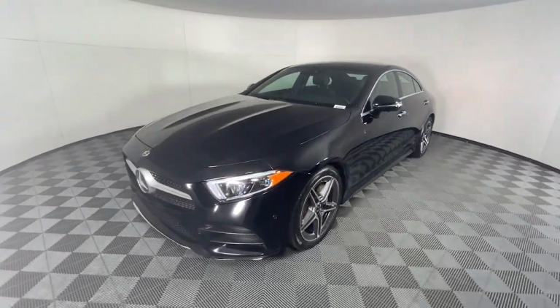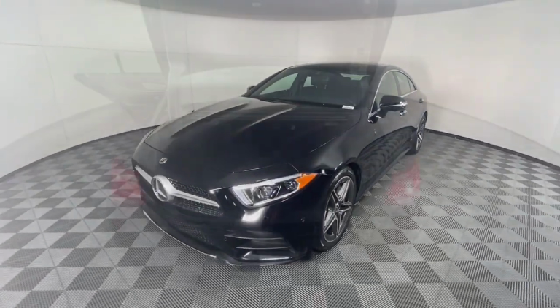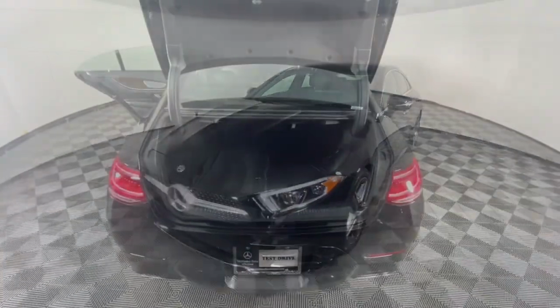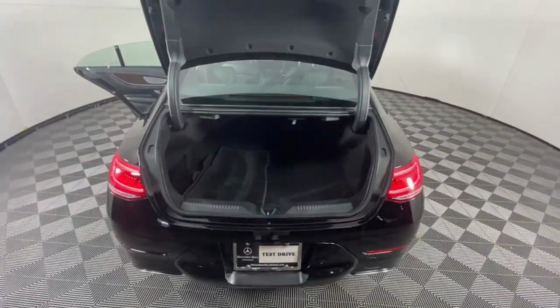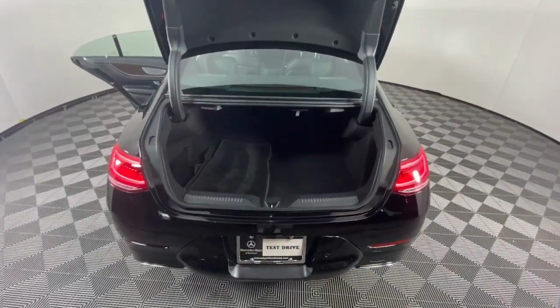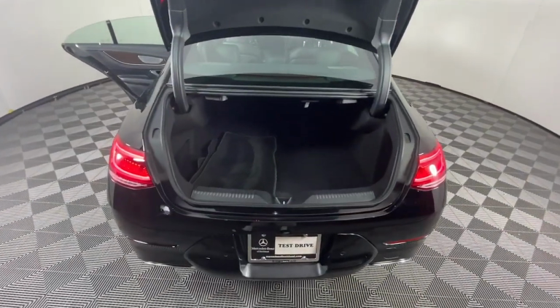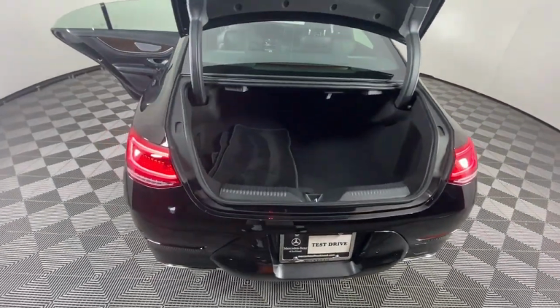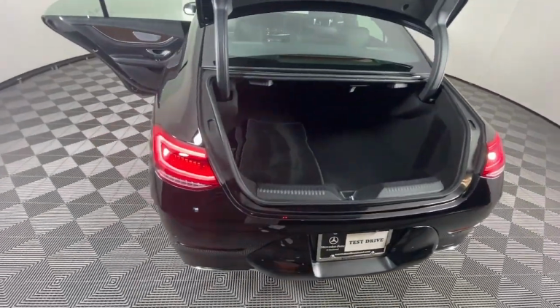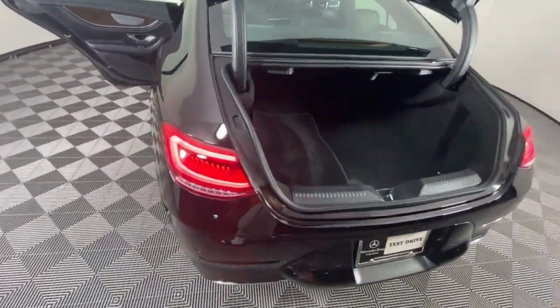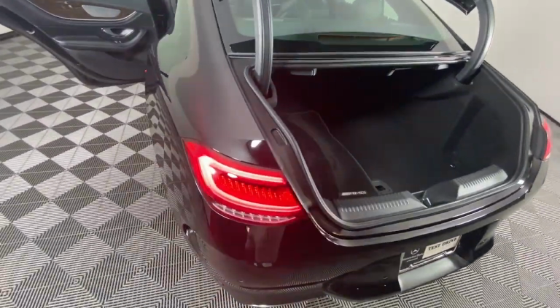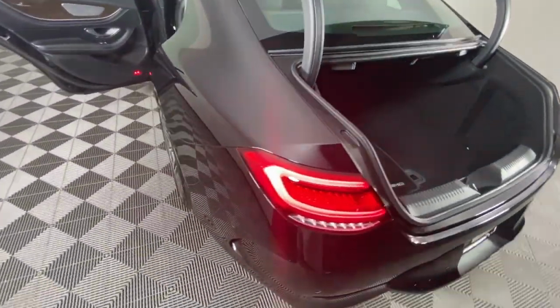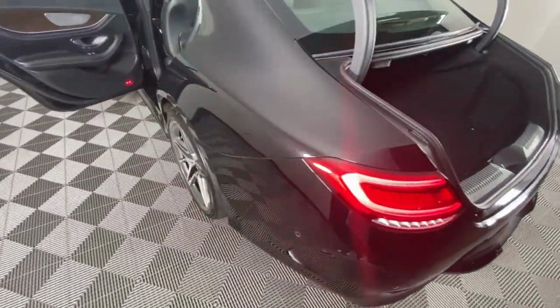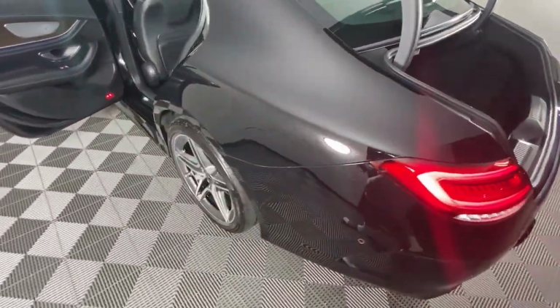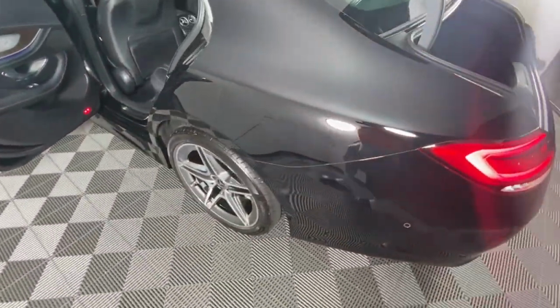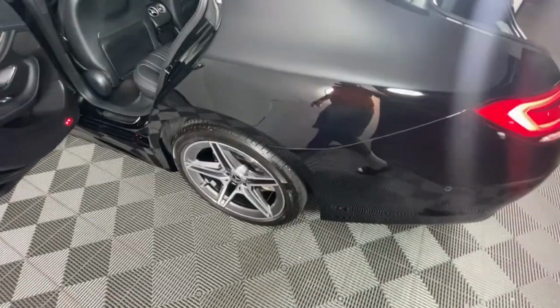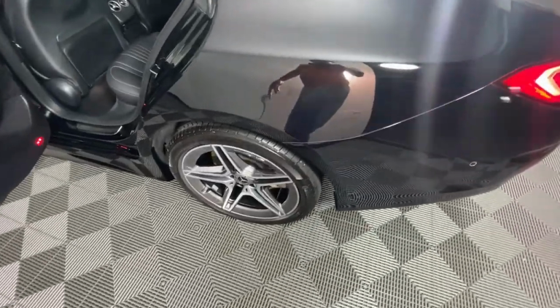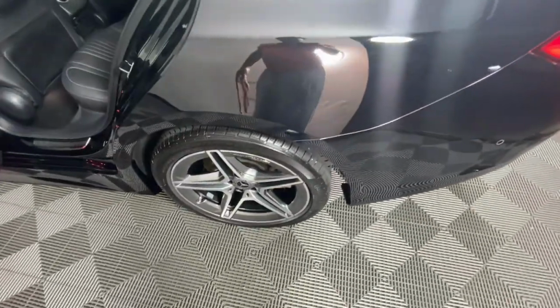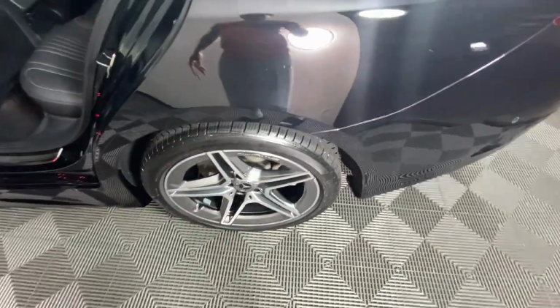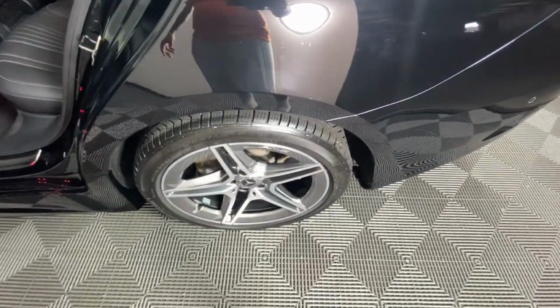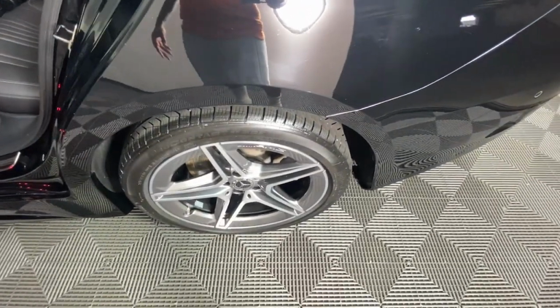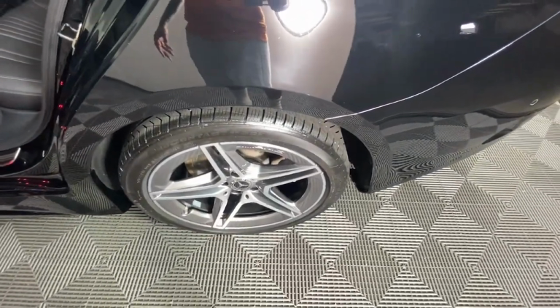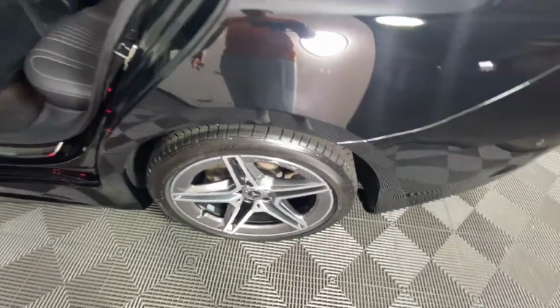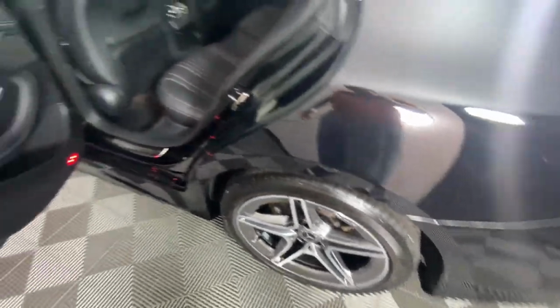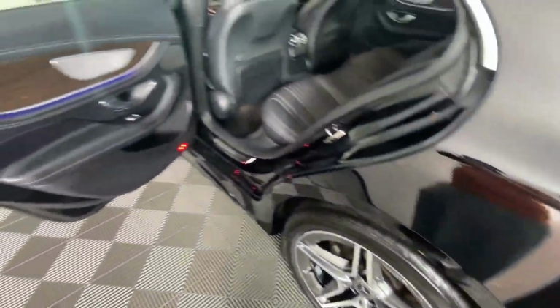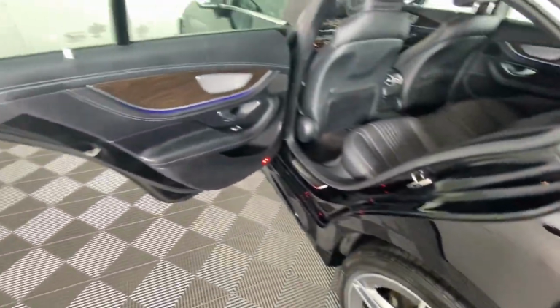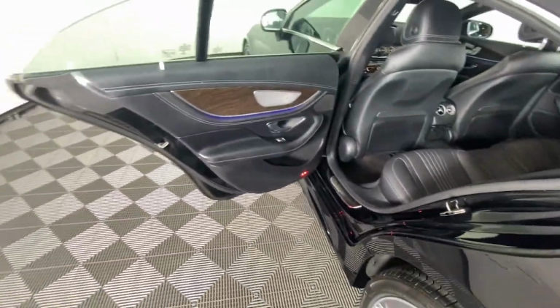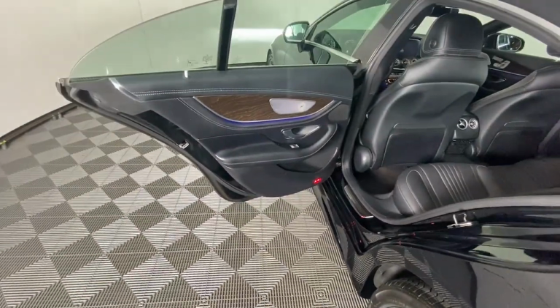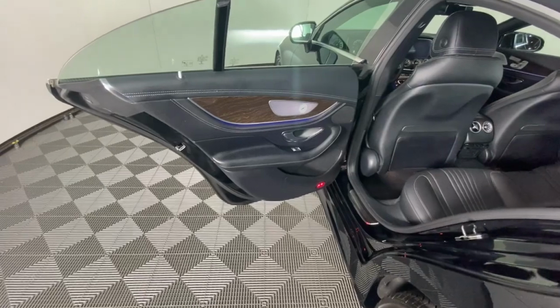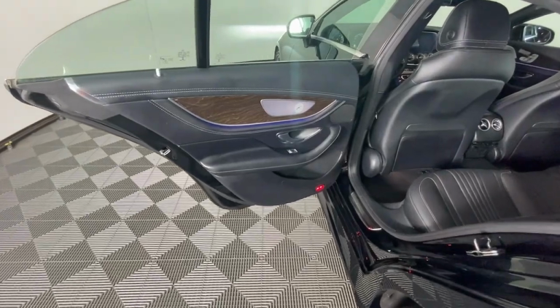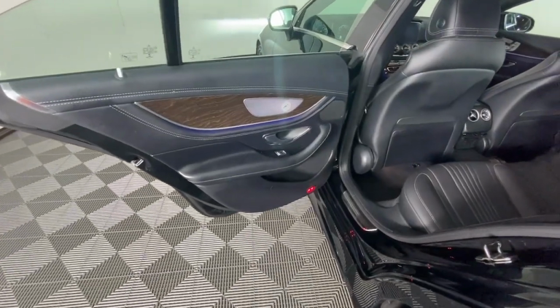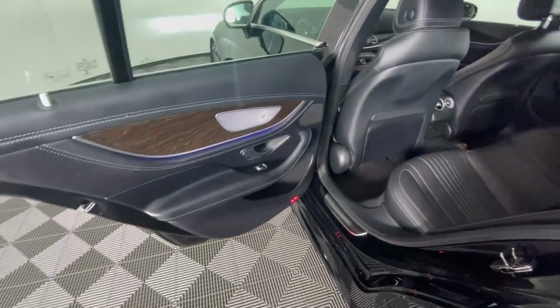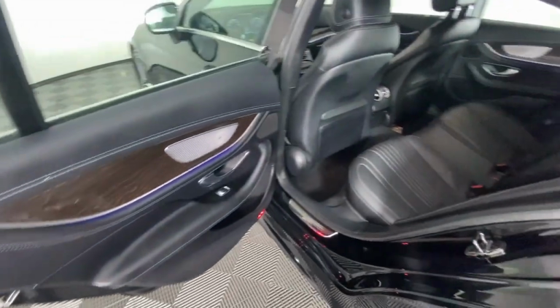Wireless charging station, navigation system, keyless entry, moonroof, satellite radio, backup camera, heated mirrors, power passenger seat, woodgrain interior trim, alarm.